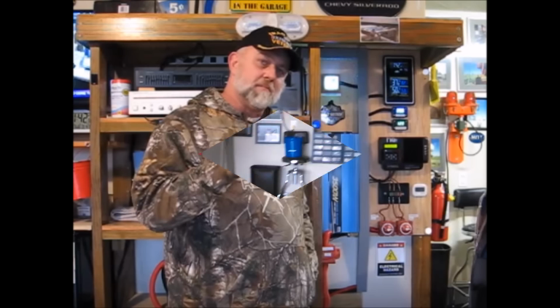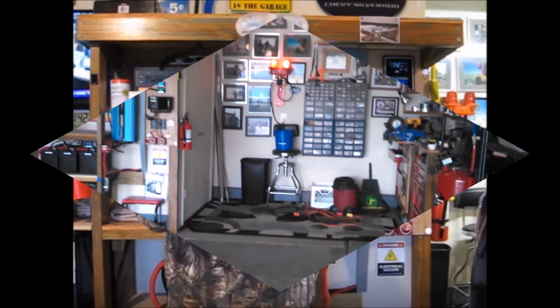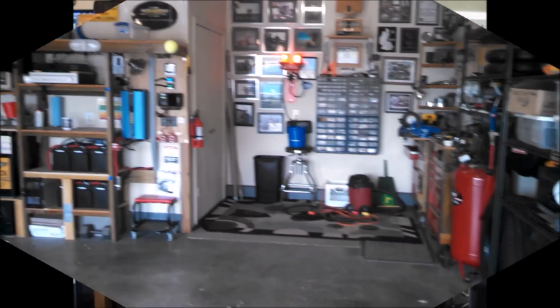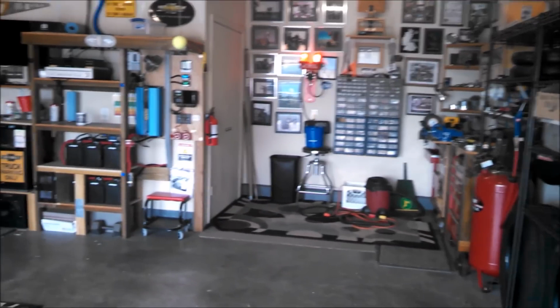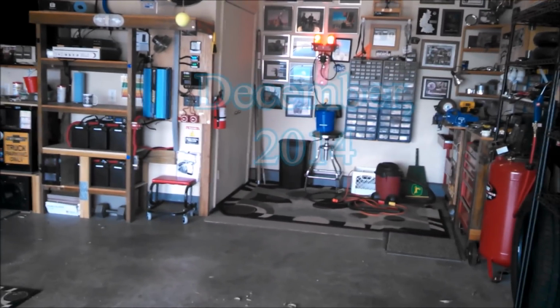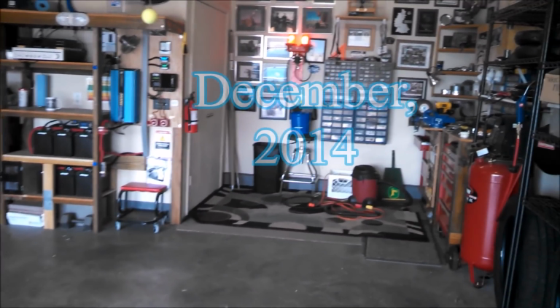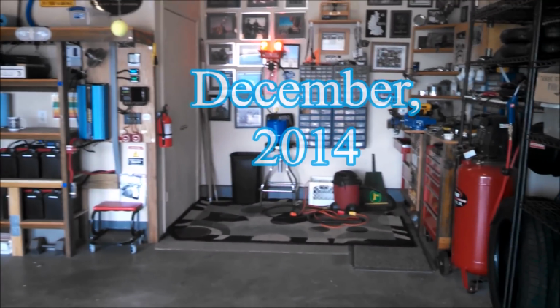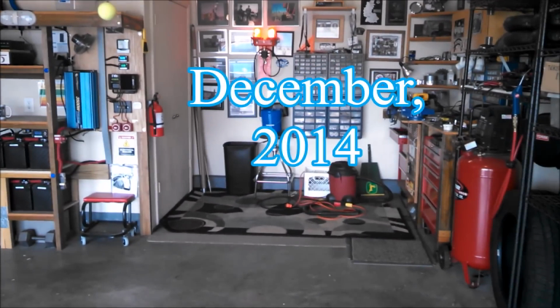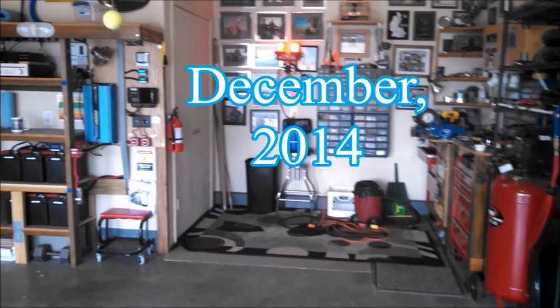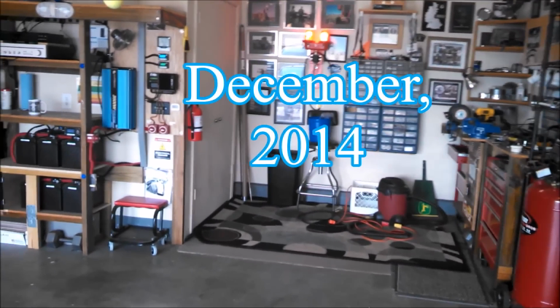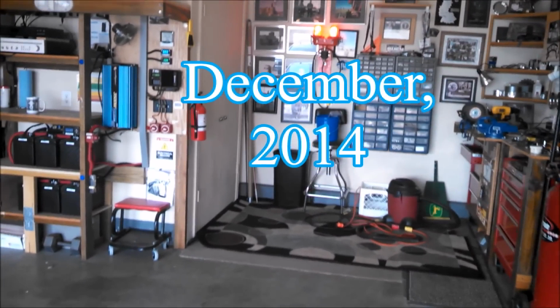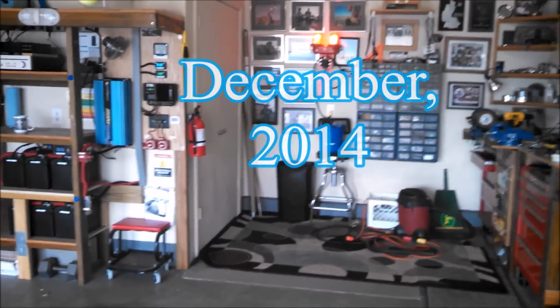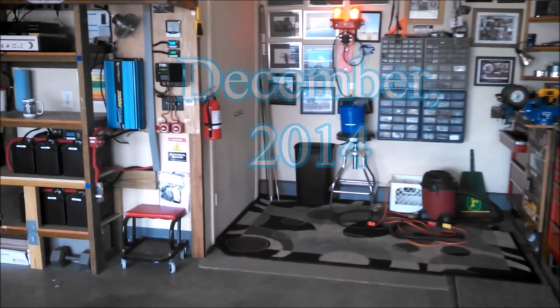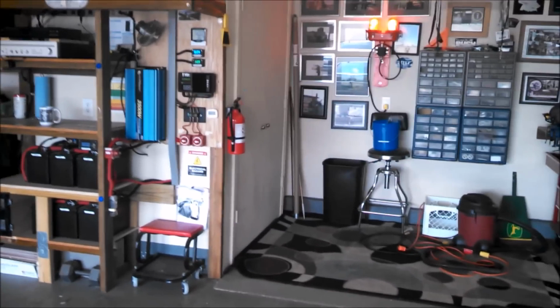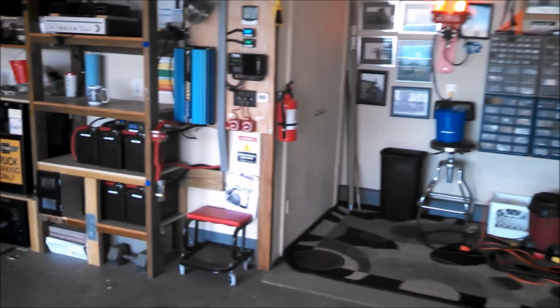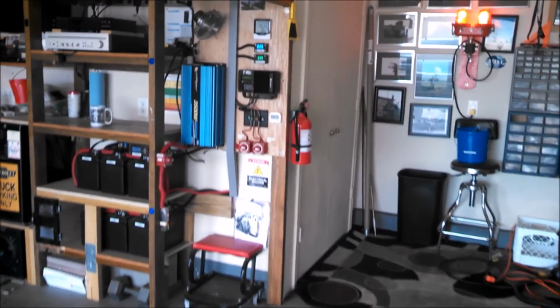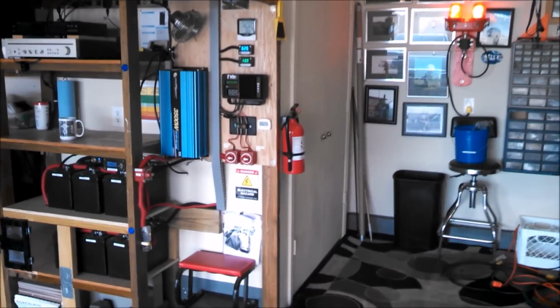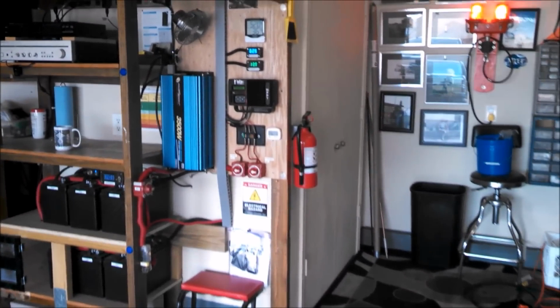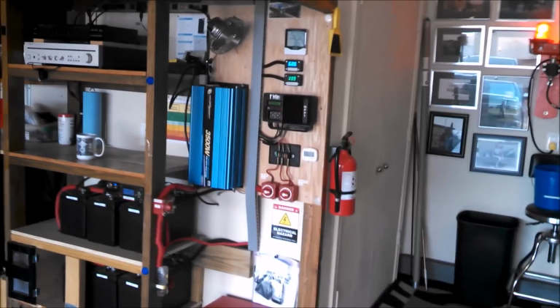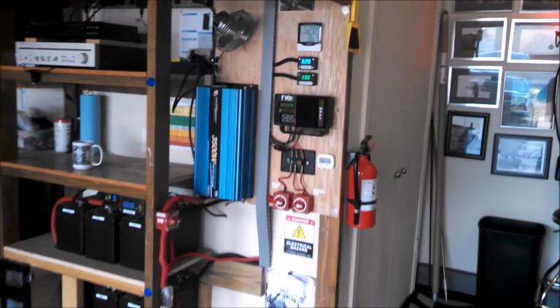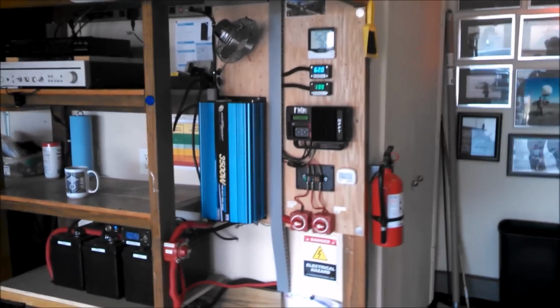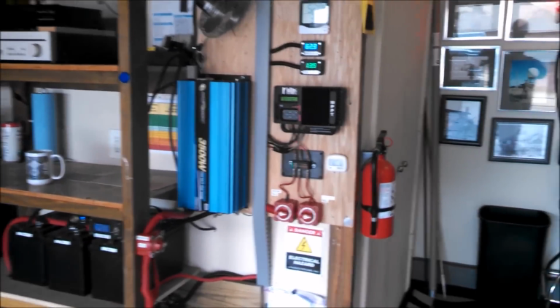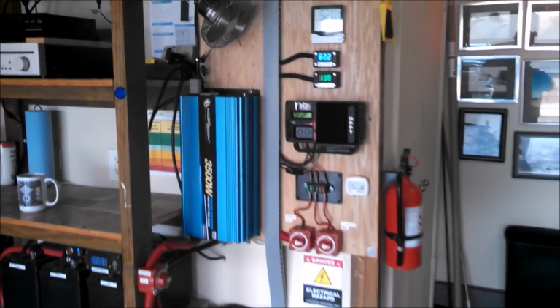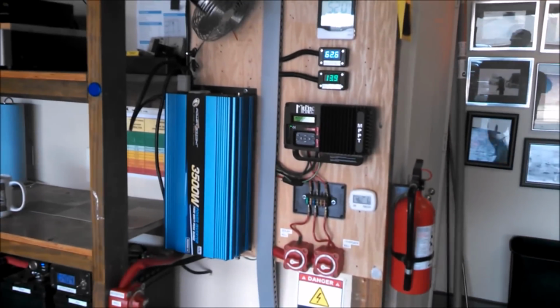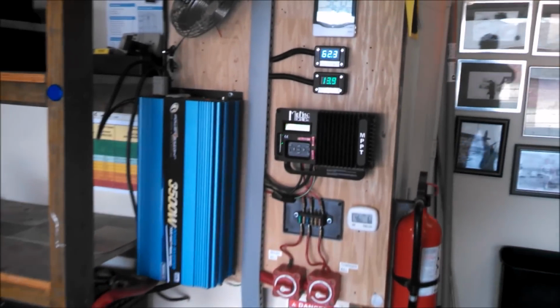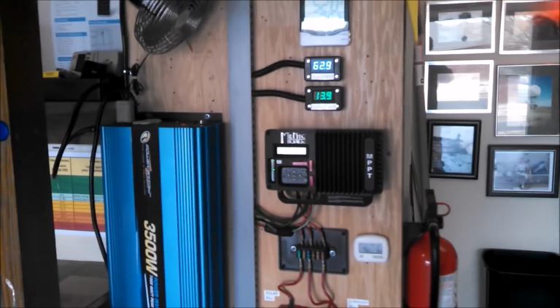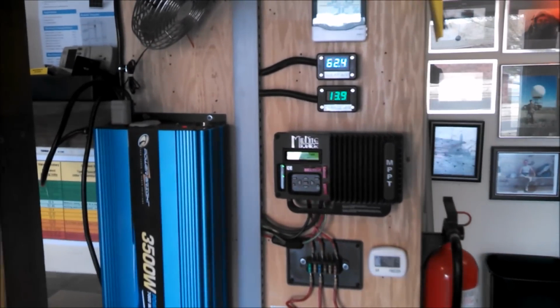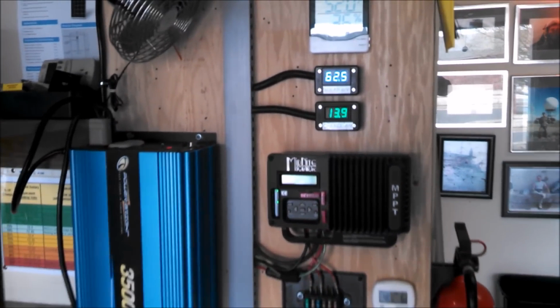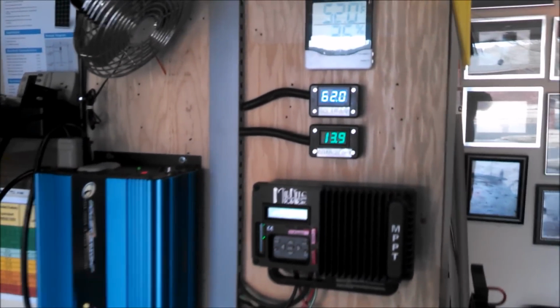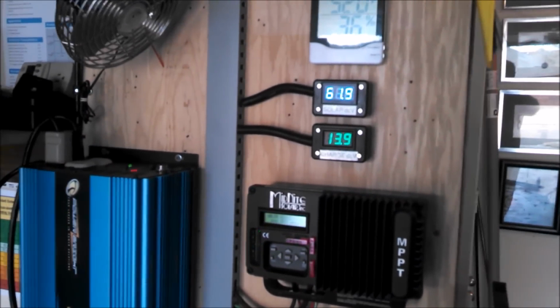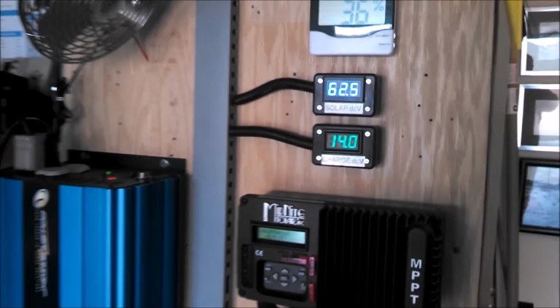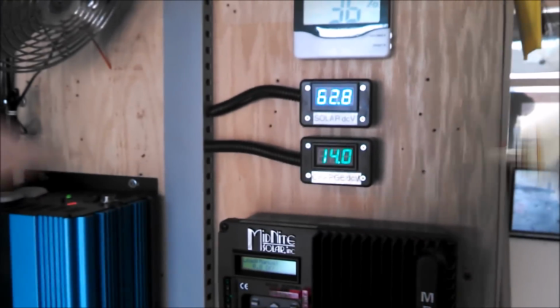Hey, it's Chris in Oklahoma. I had those little LED meters for my solar stuff here and I said I'd hook them back up.